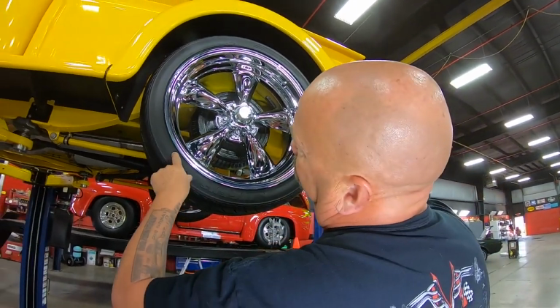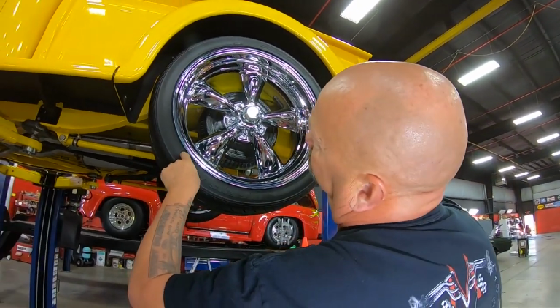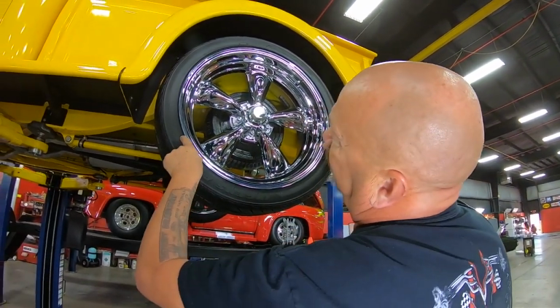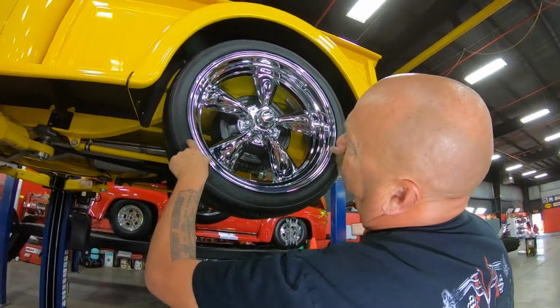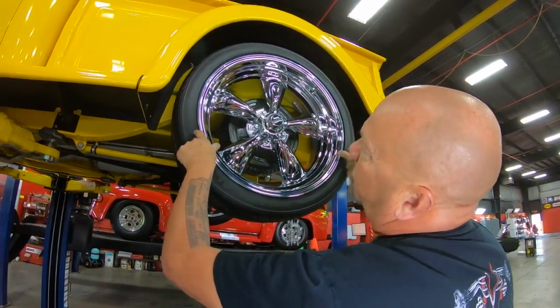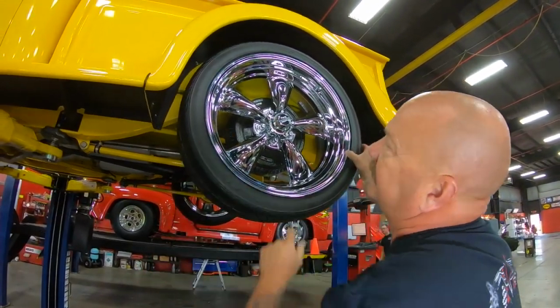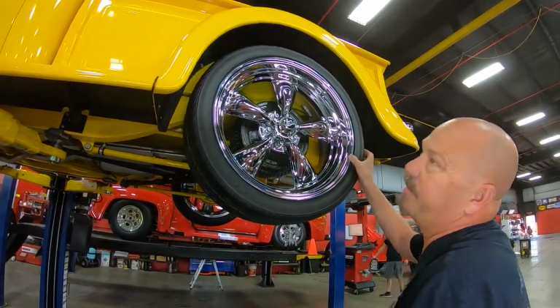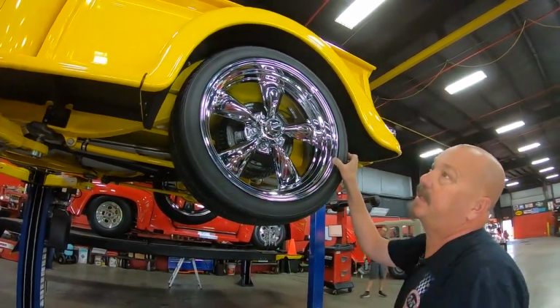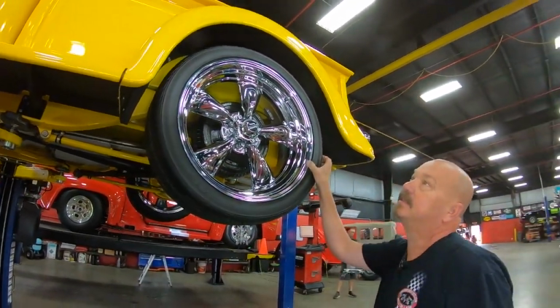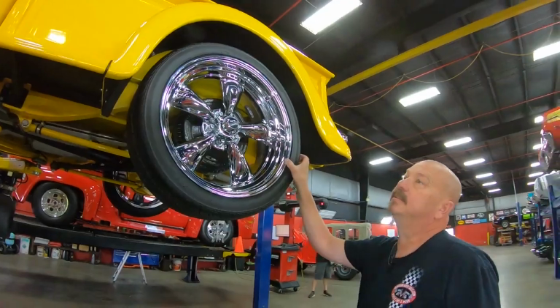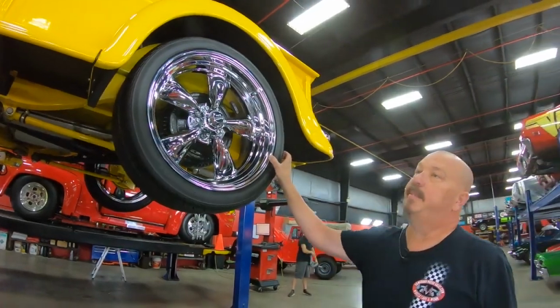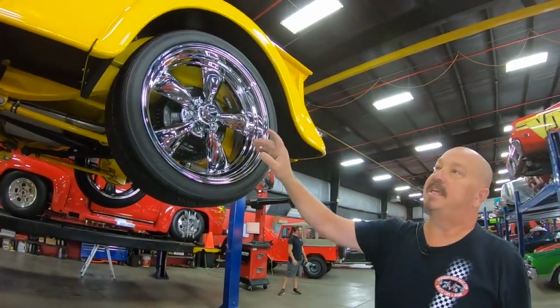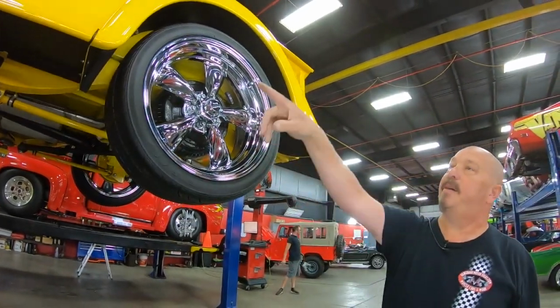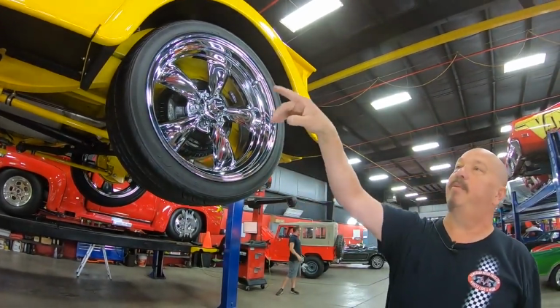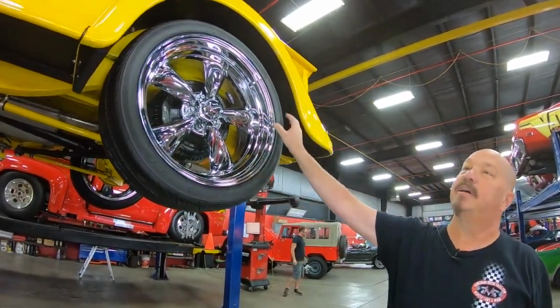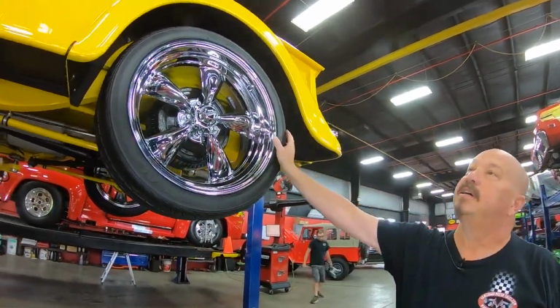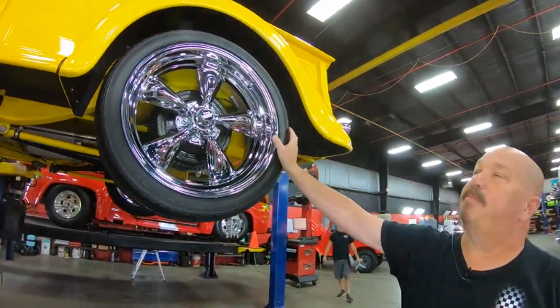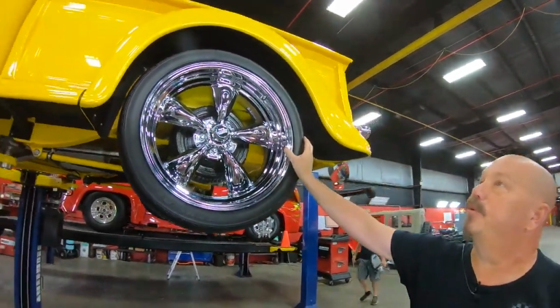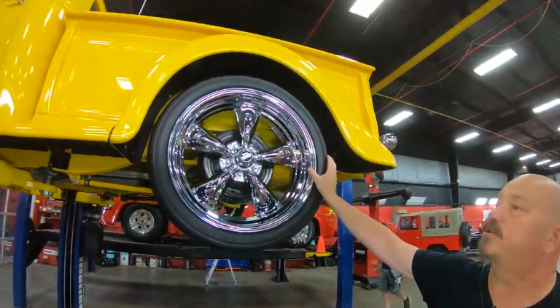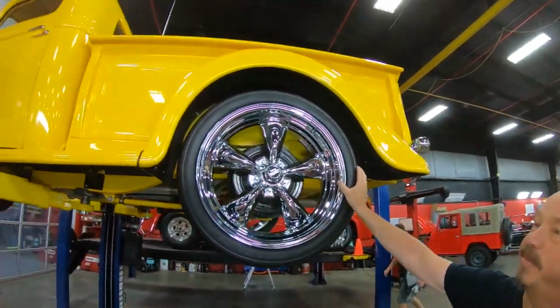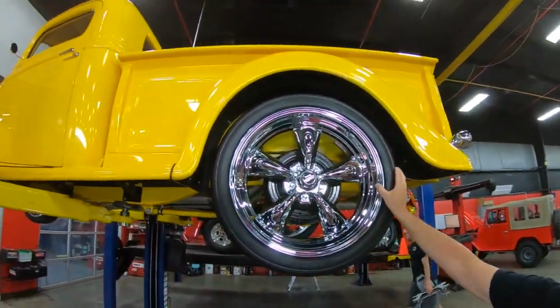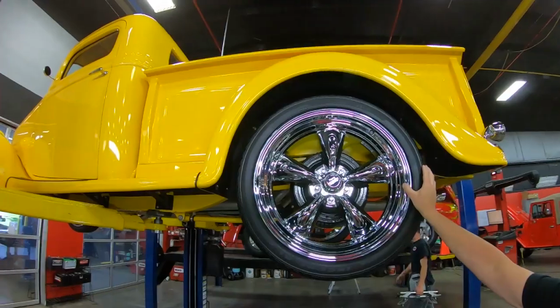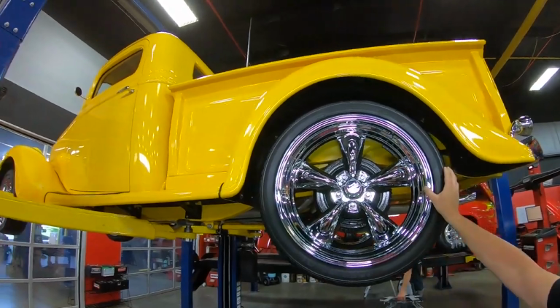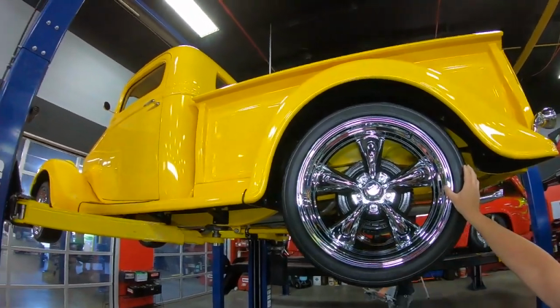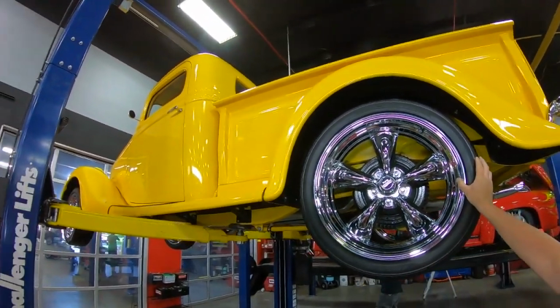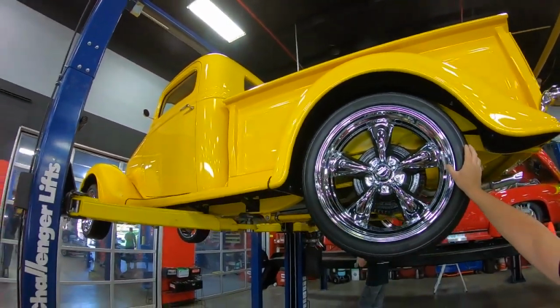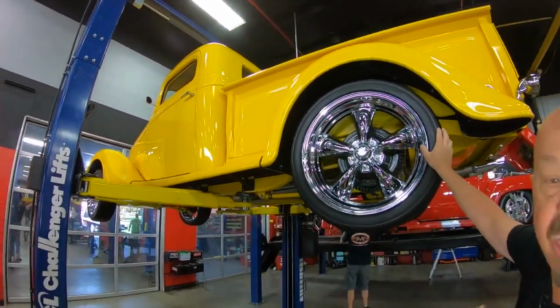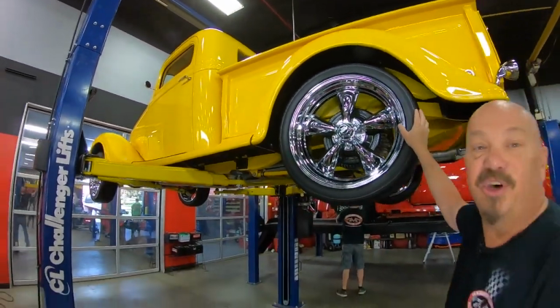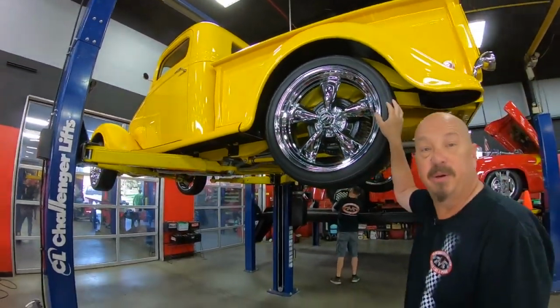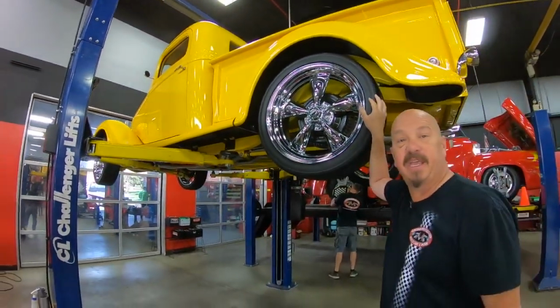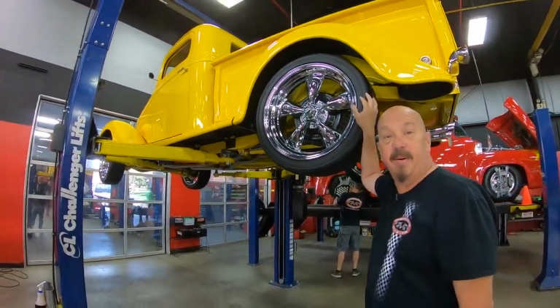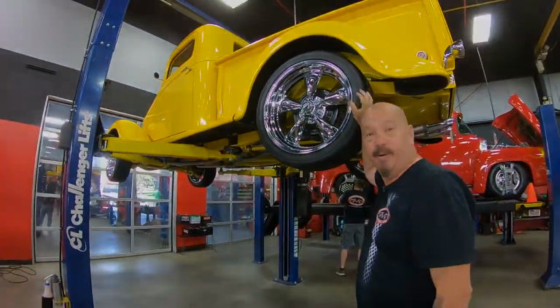245/40/20s out back, and take a look at that paint work — look at that beautiful yellow truck from down here. She is sharp. Let's get under the hood and see what's making all that power.